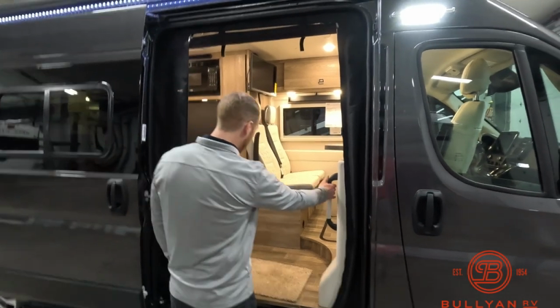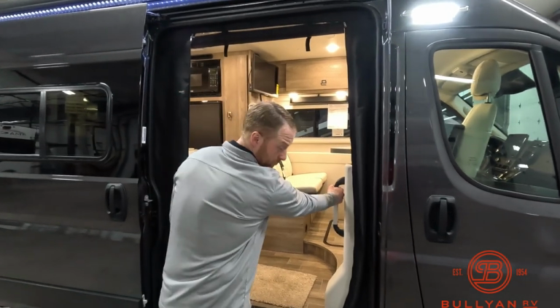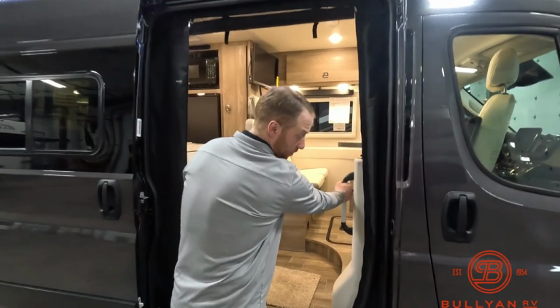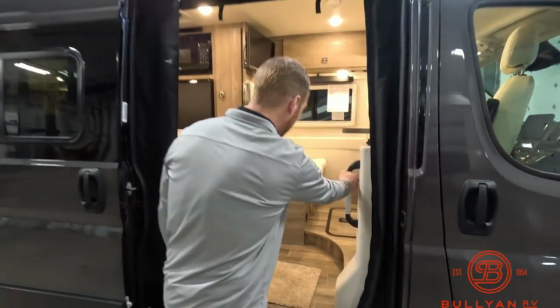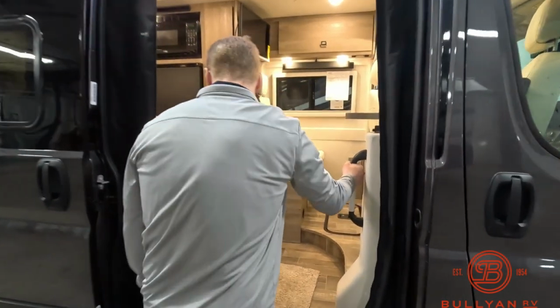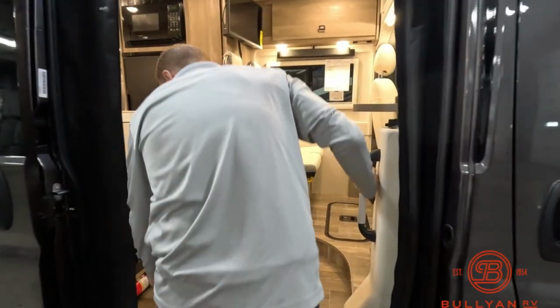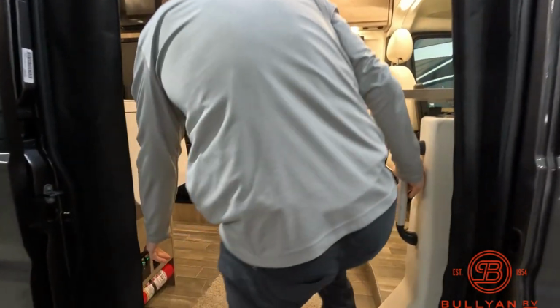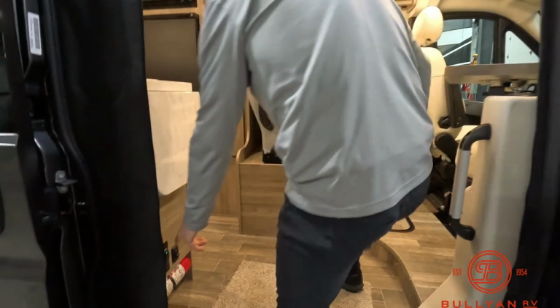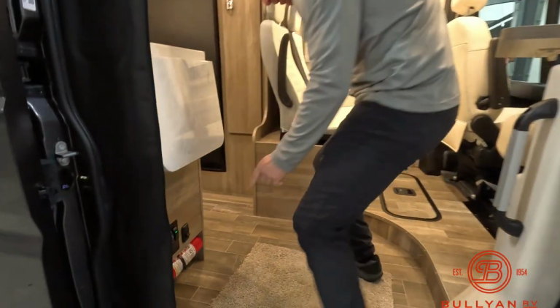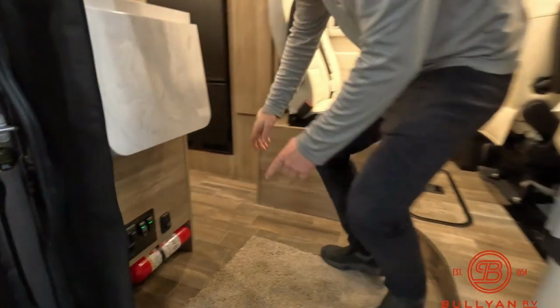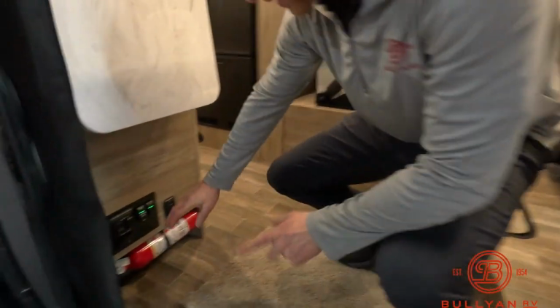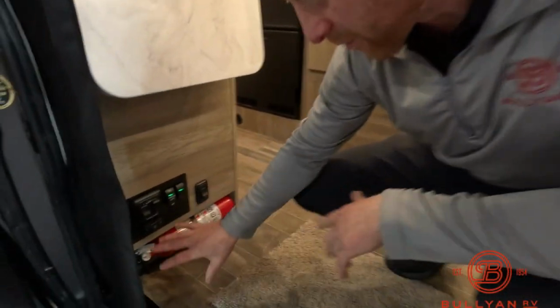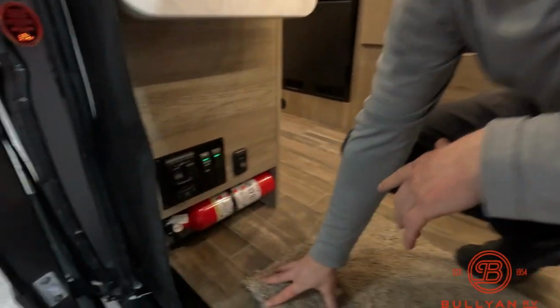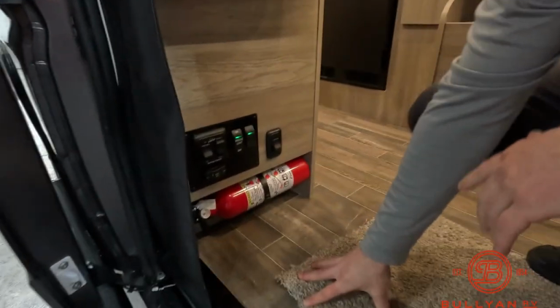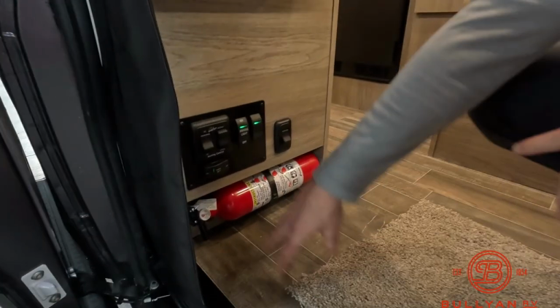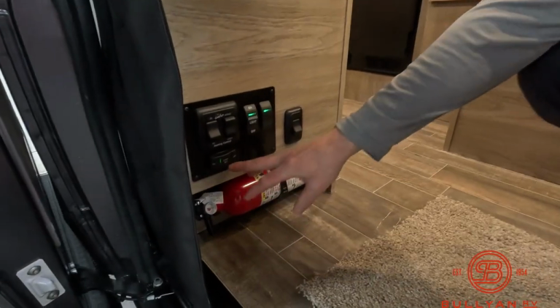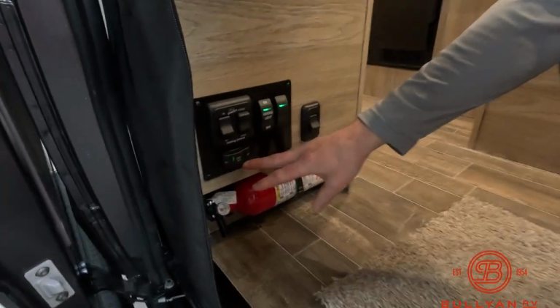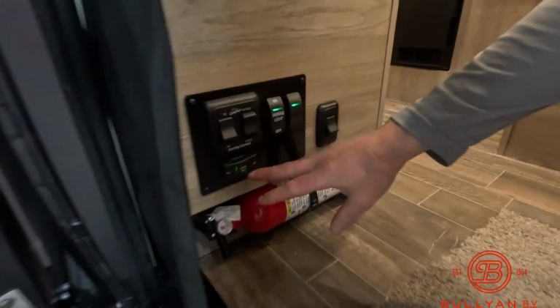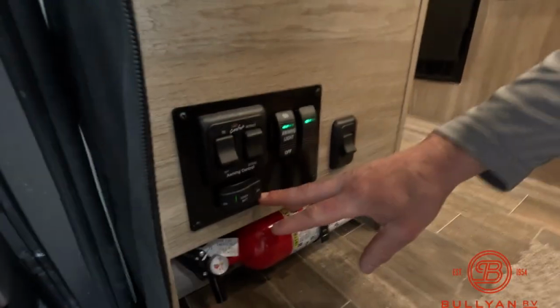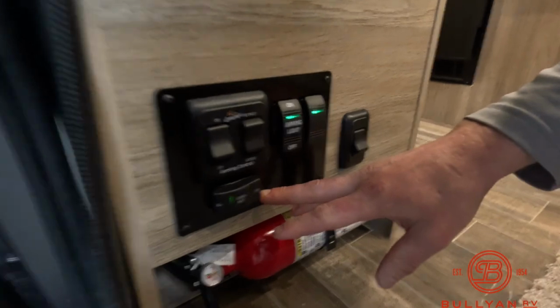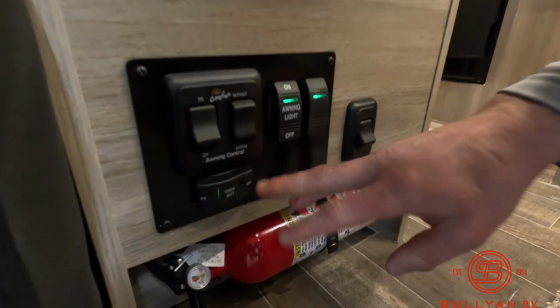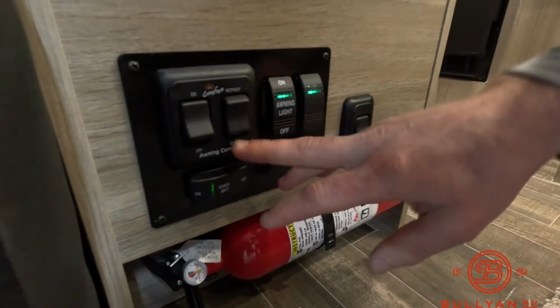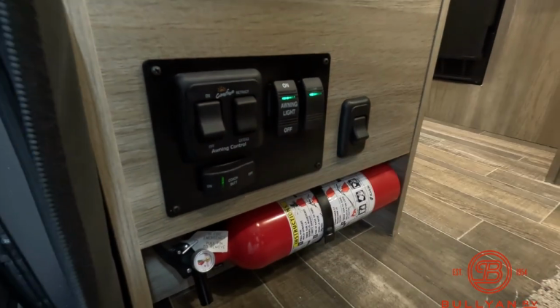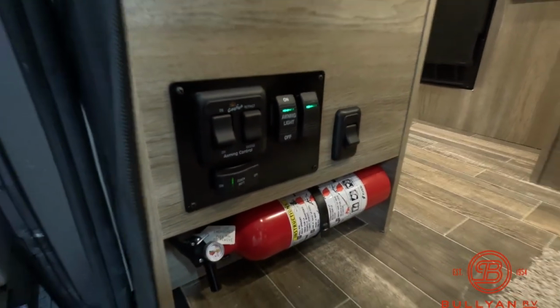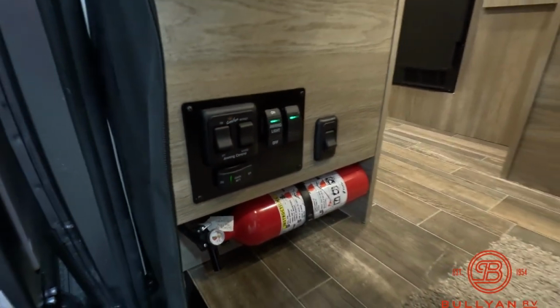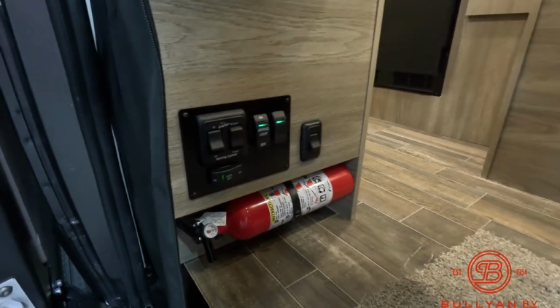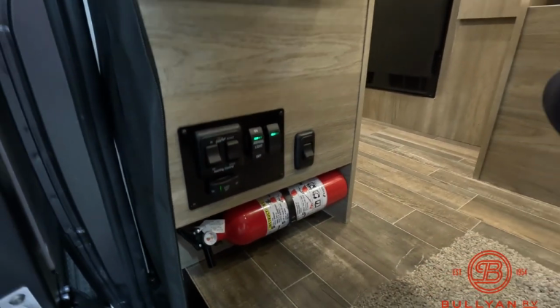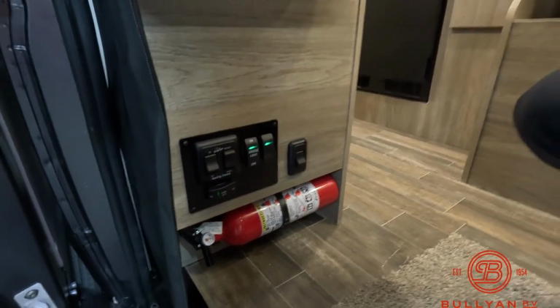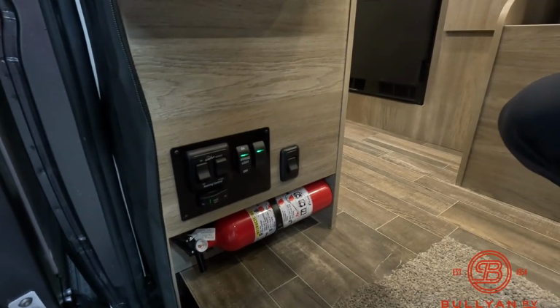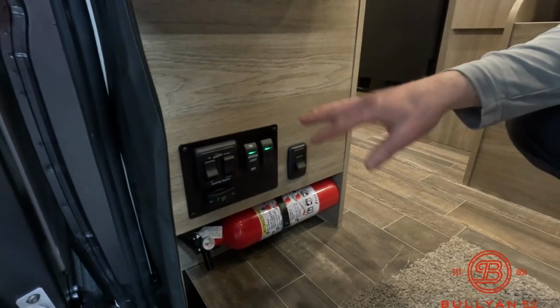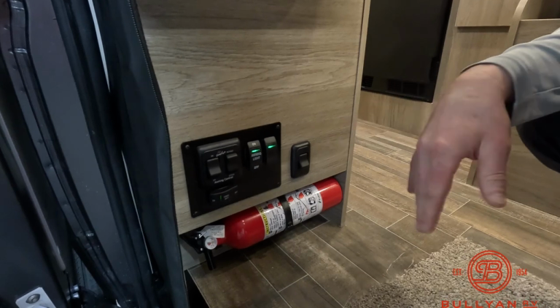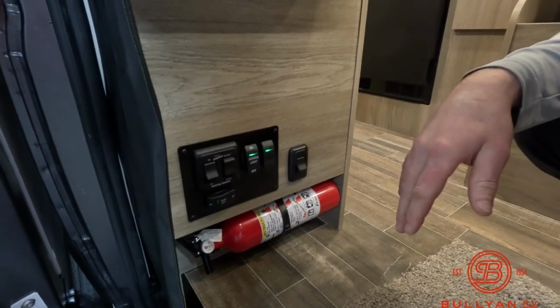Right next to our entry, we have part of our control panel: an on/off switch for our coach battery, our awning retract and extend, awning light on and off, and some other lights as well.